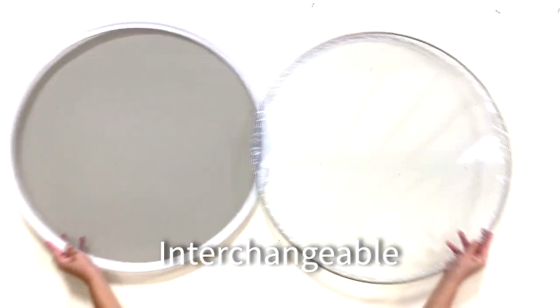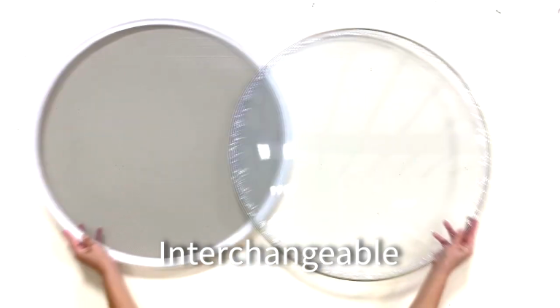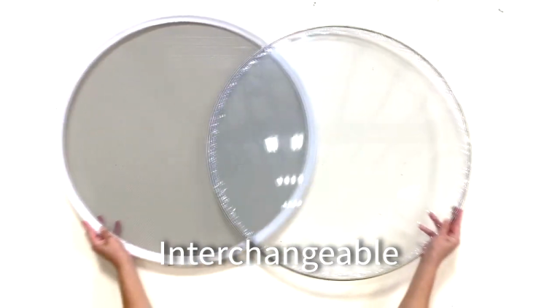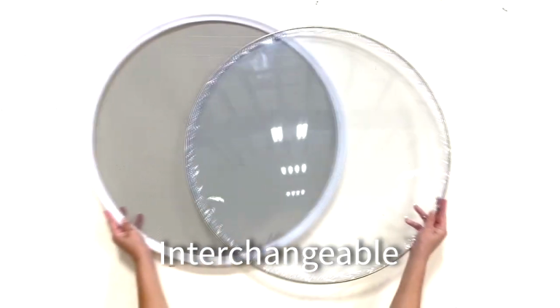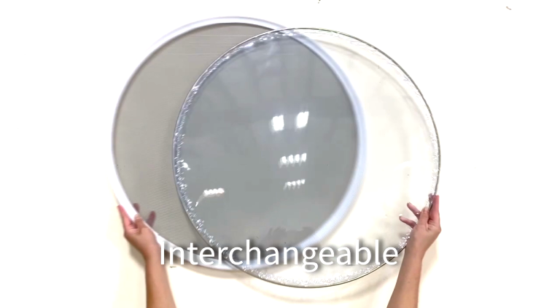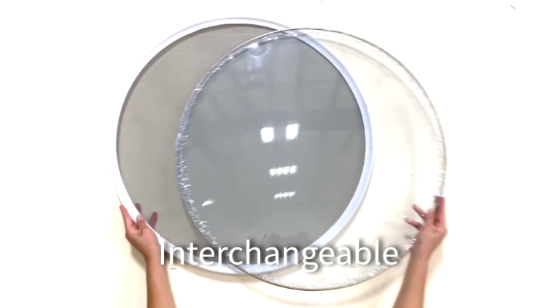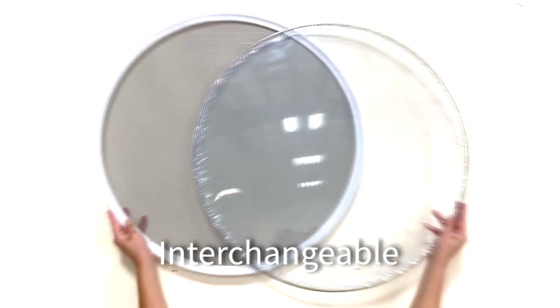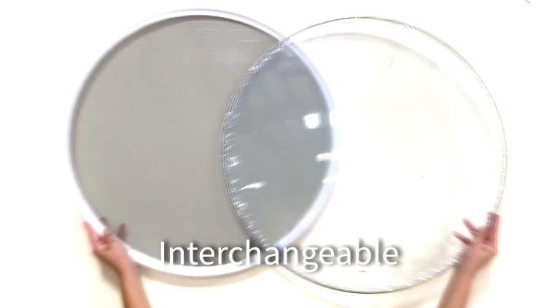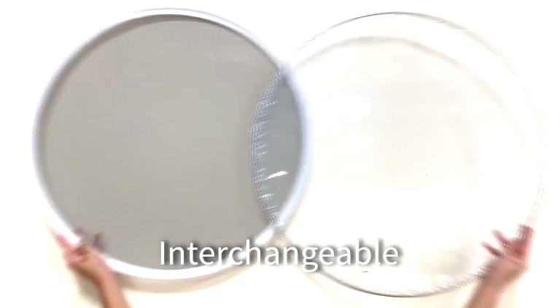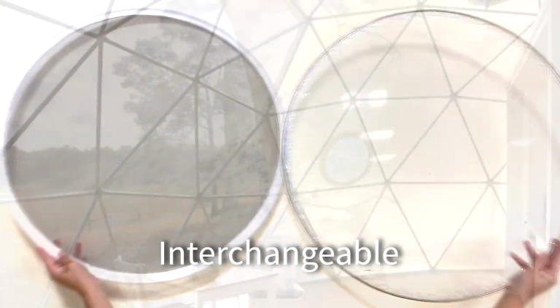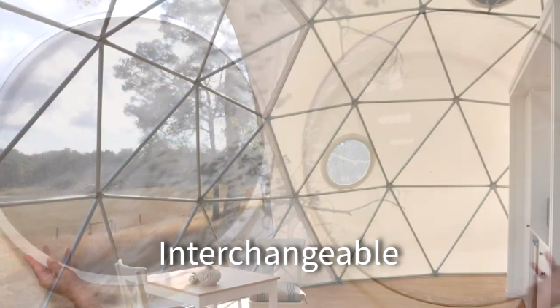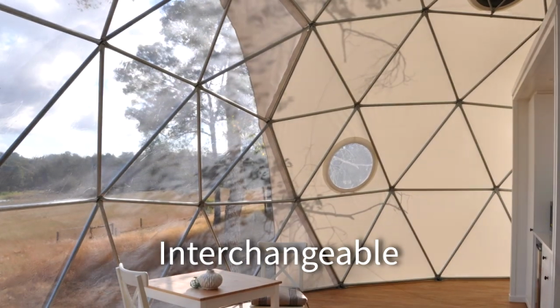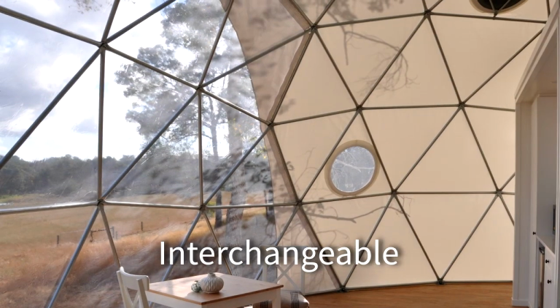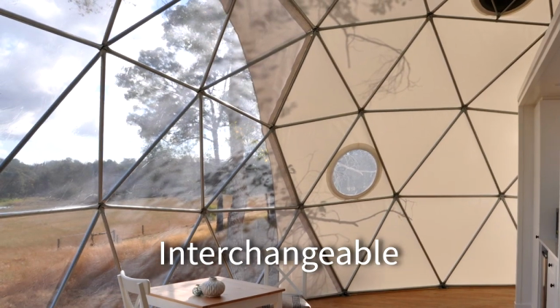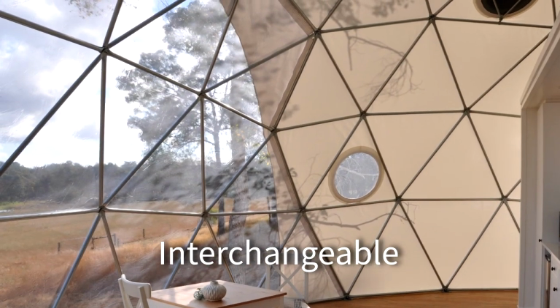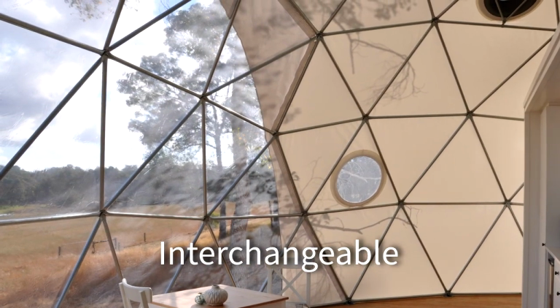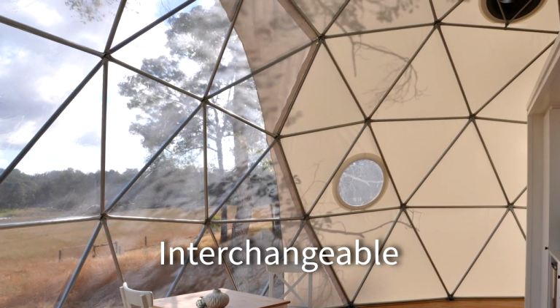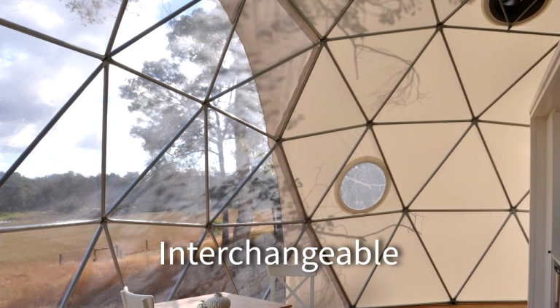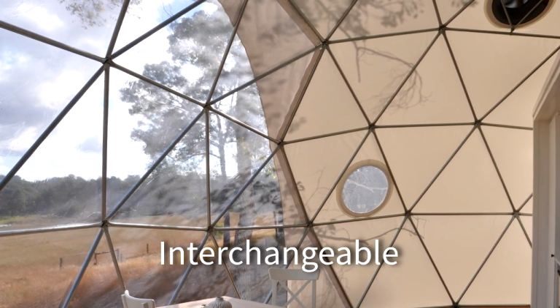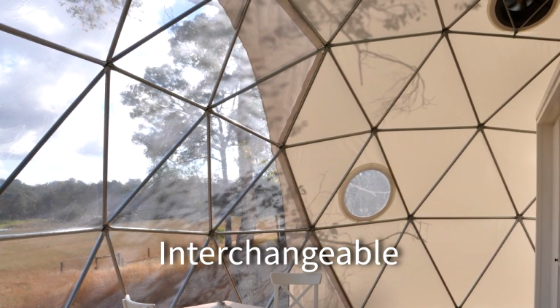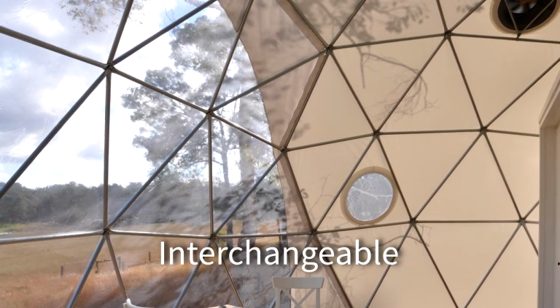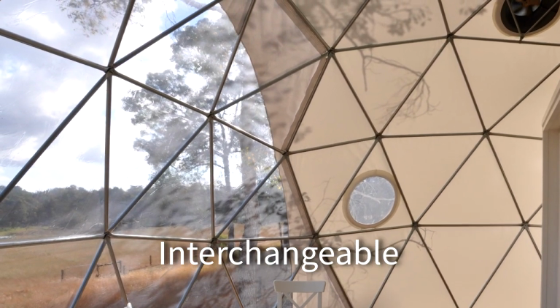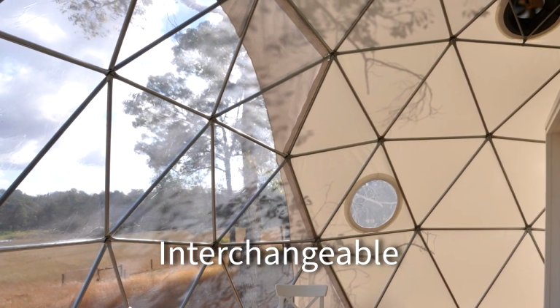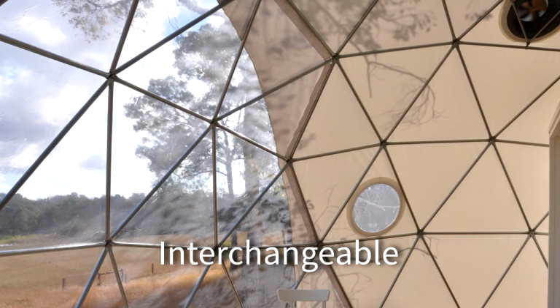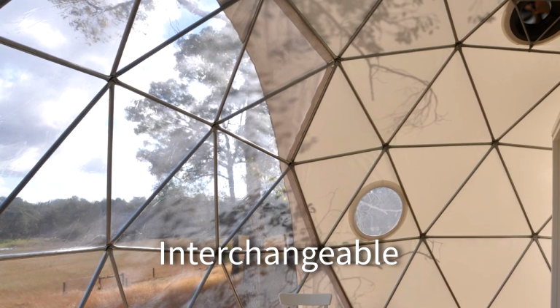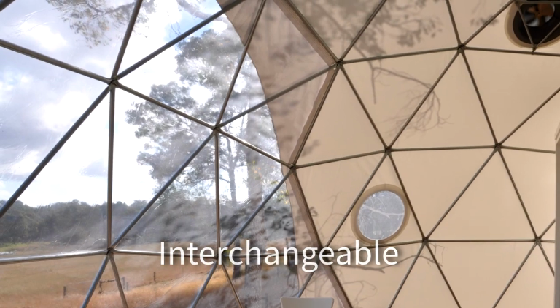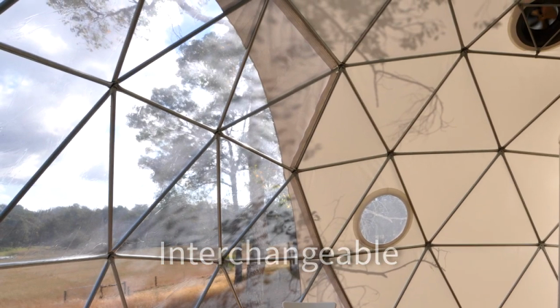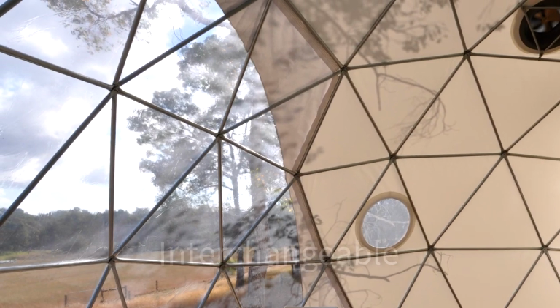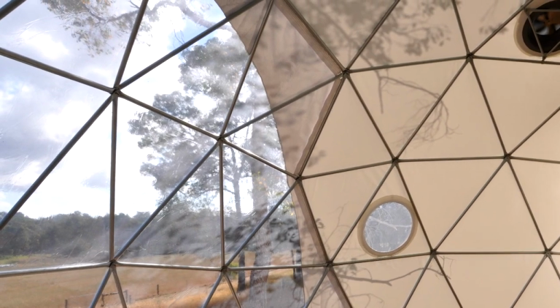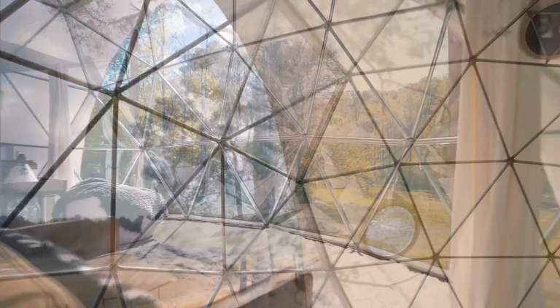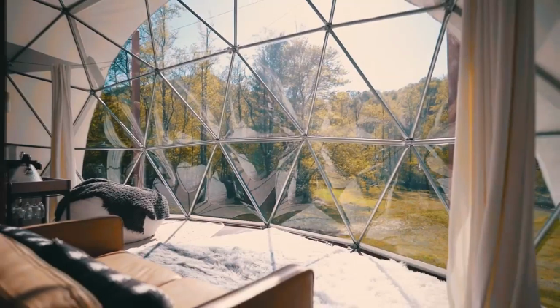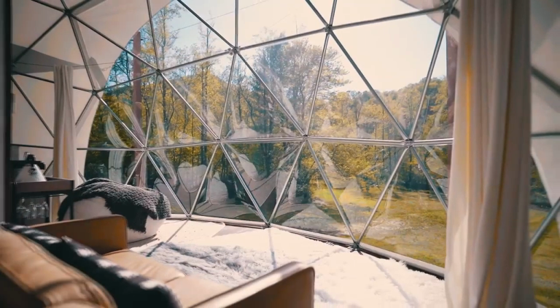All round windows are removable and interchangeable with a screen option. Our bay window is attached with a series of zippers and velcro, allowing for convenient replacement.